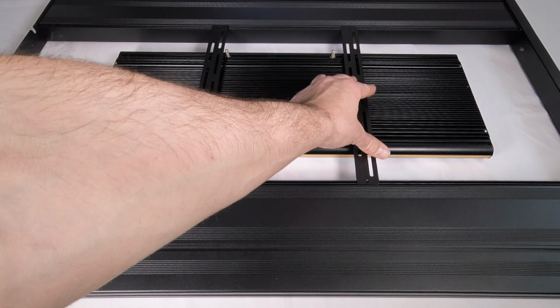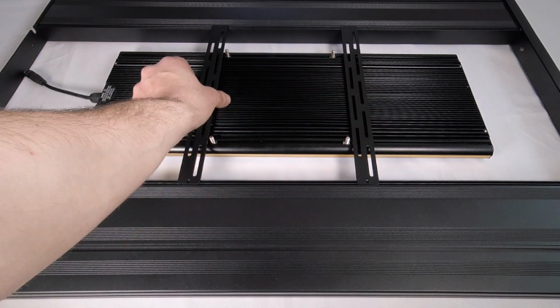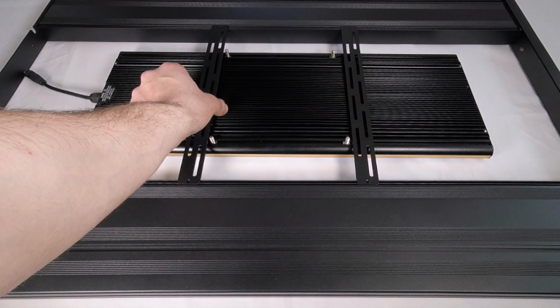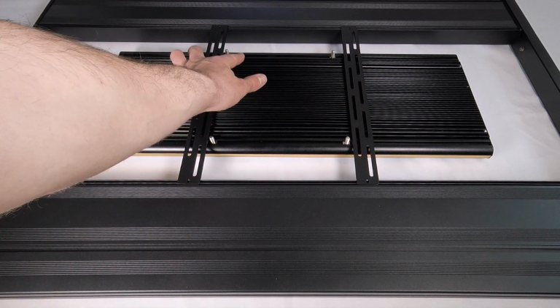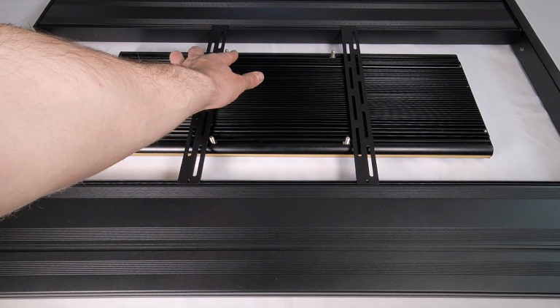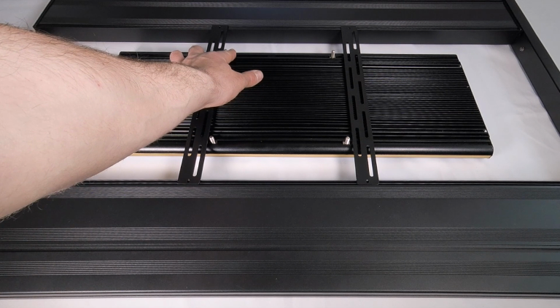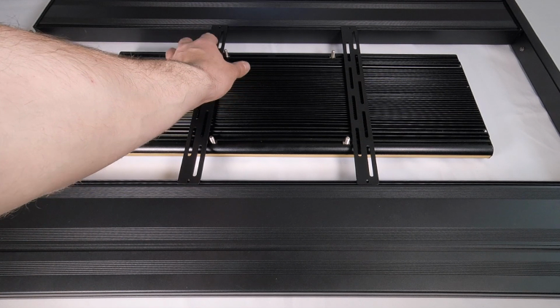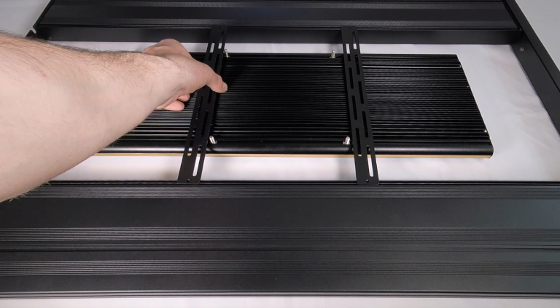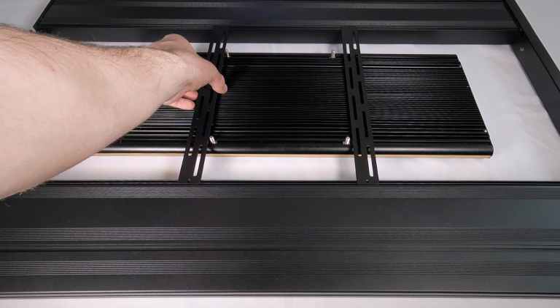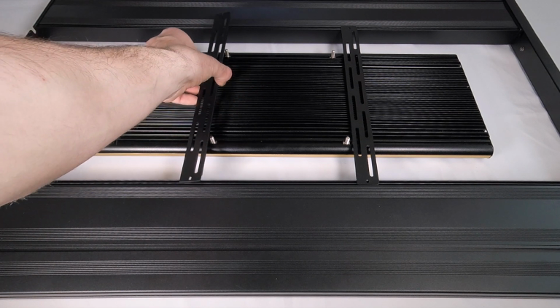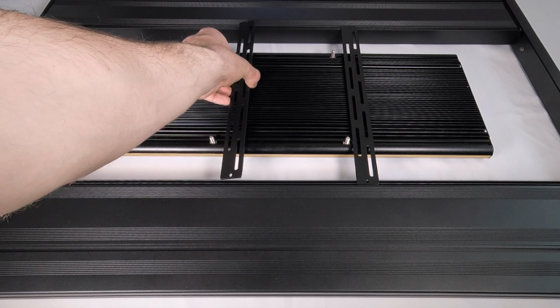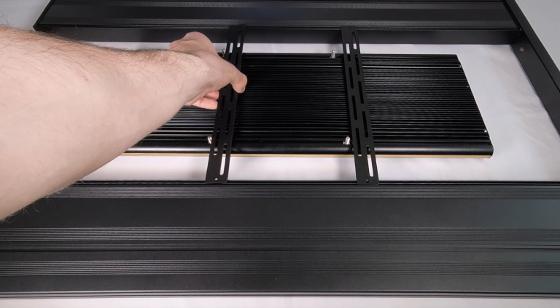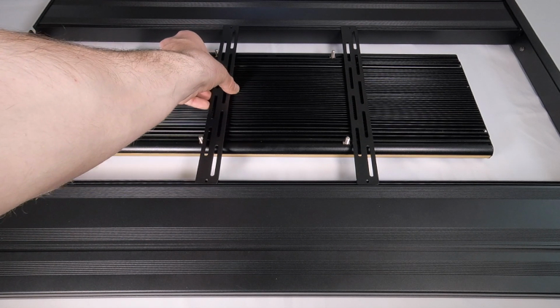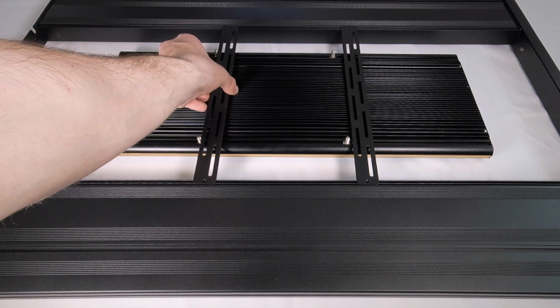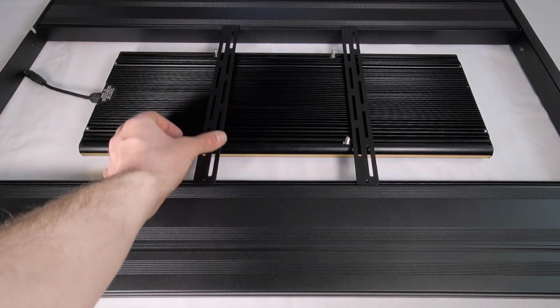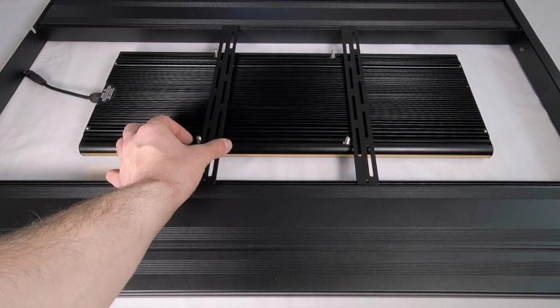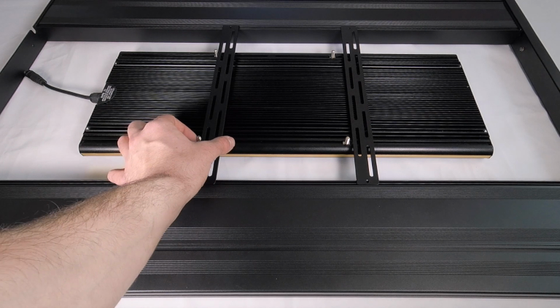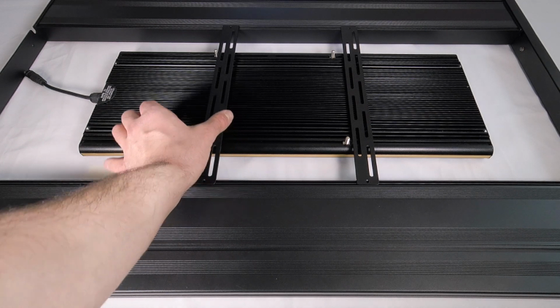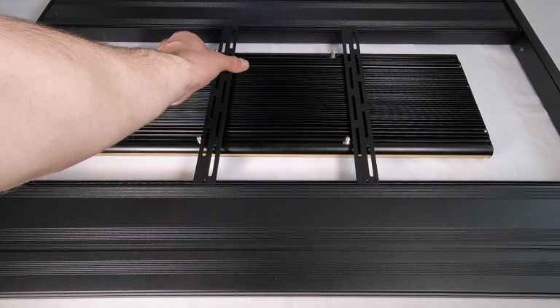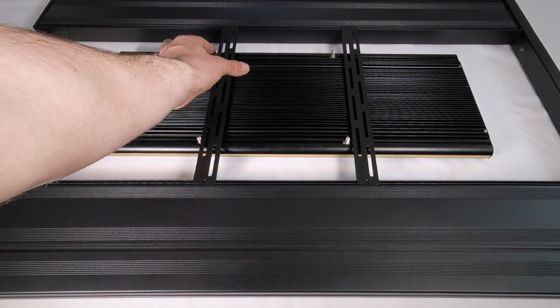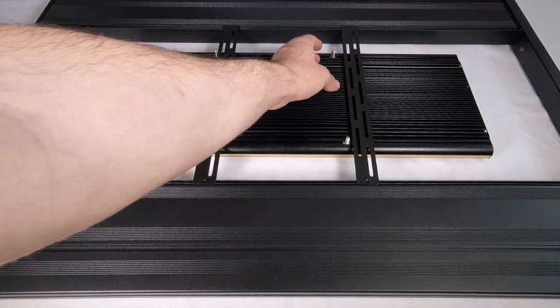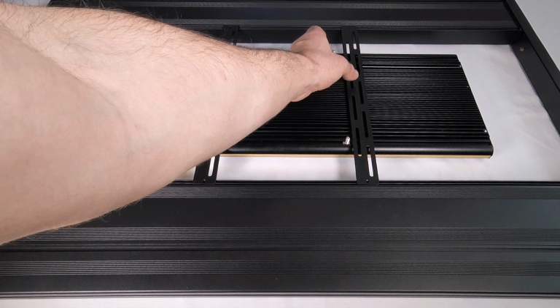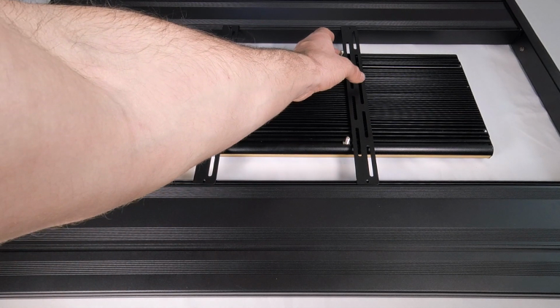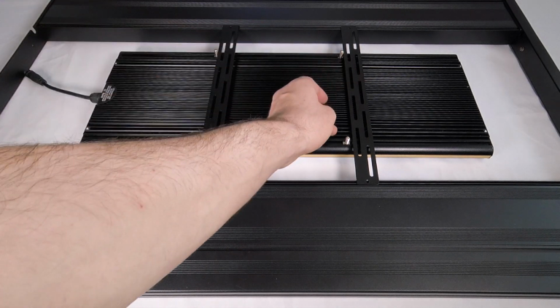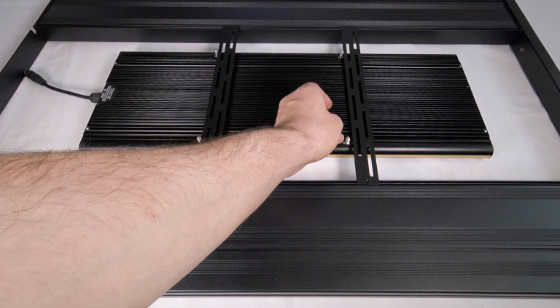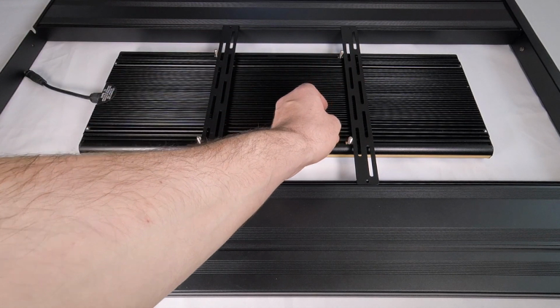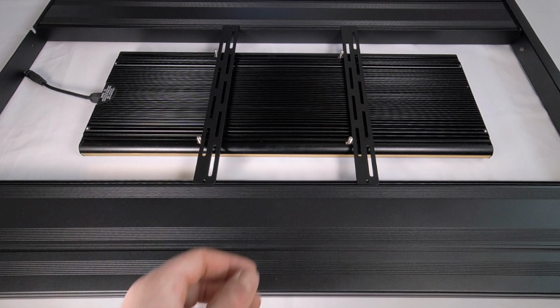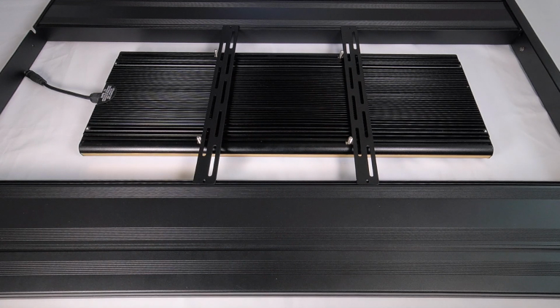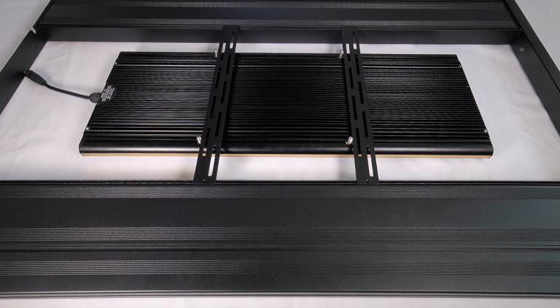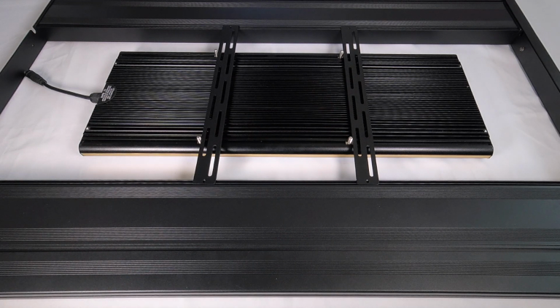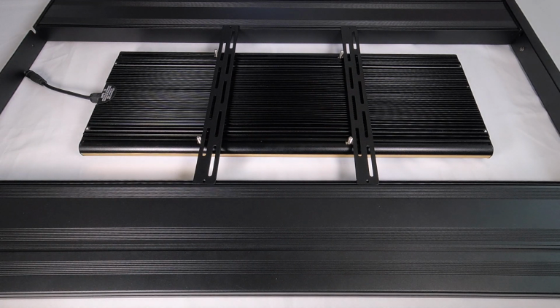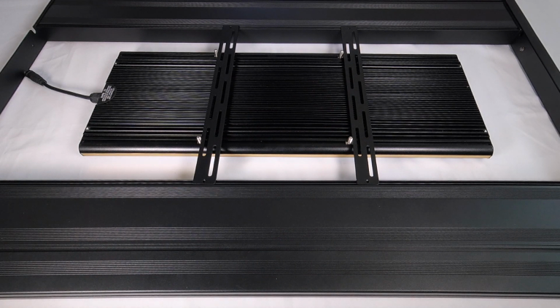The assembled kit we're using has the 24-inch end caps and brackets. Those are recommended for our Photon V2 Plus because of the width of our fixture, and will give you an overall width of 24 inches with a space in the center of about ten and a quarter inches.